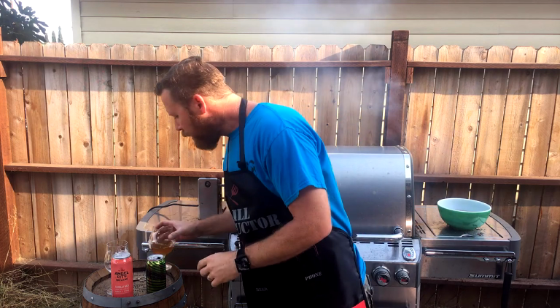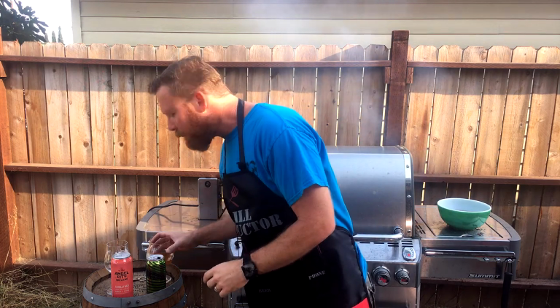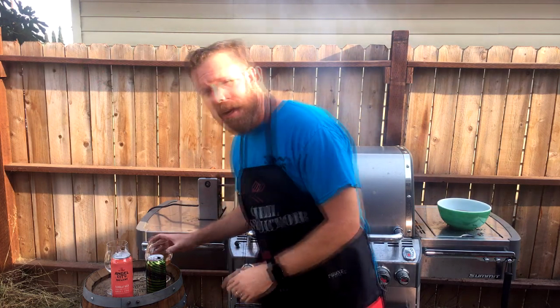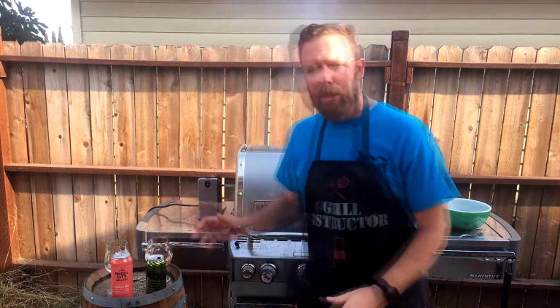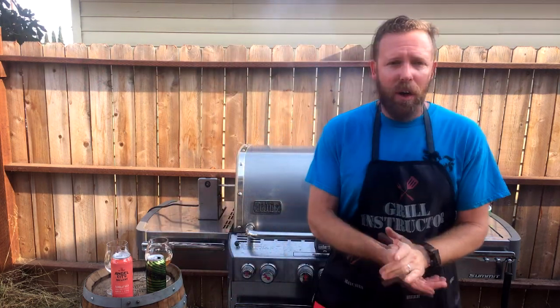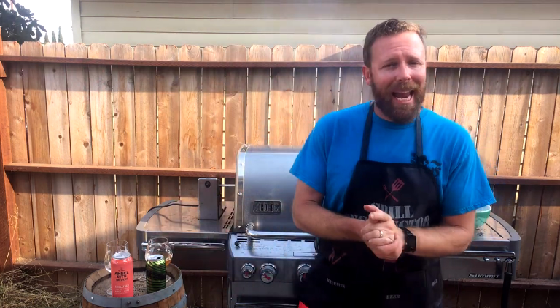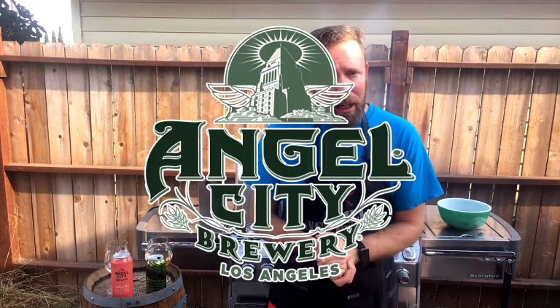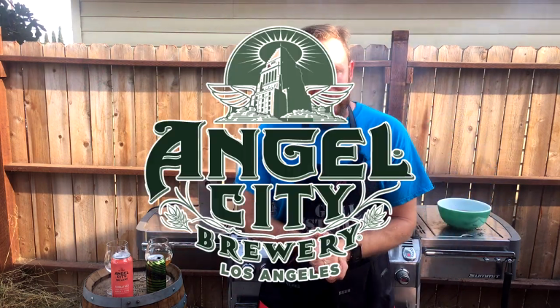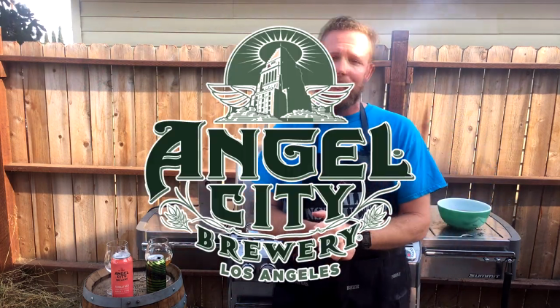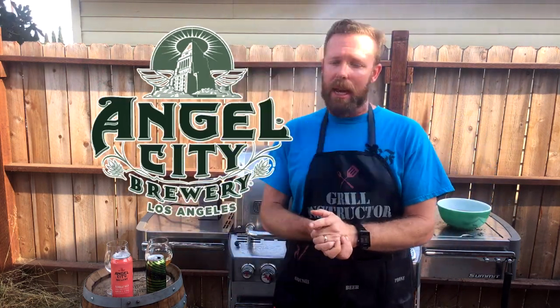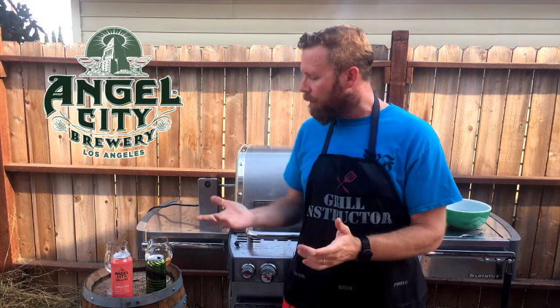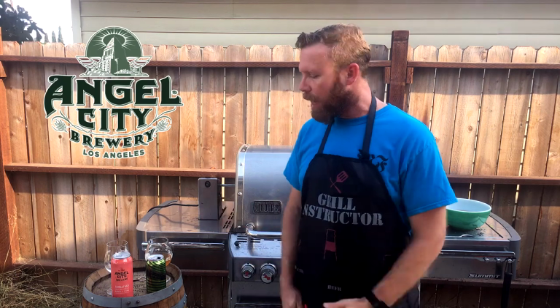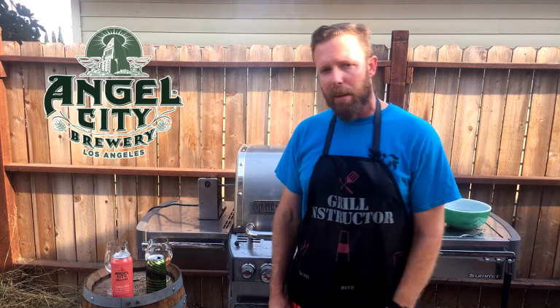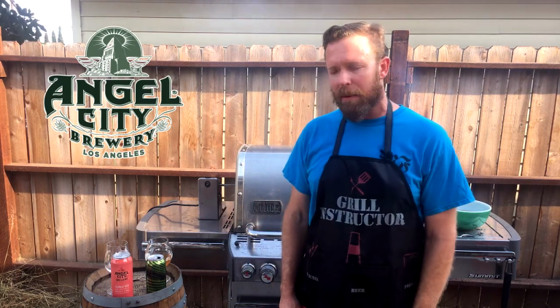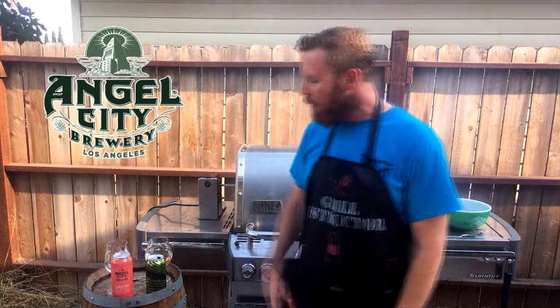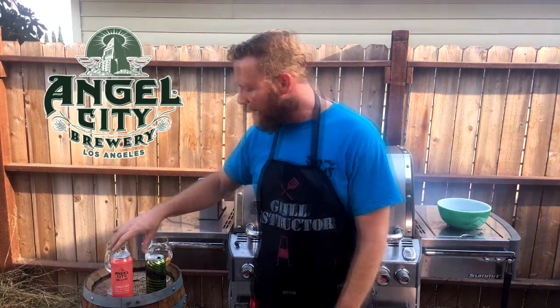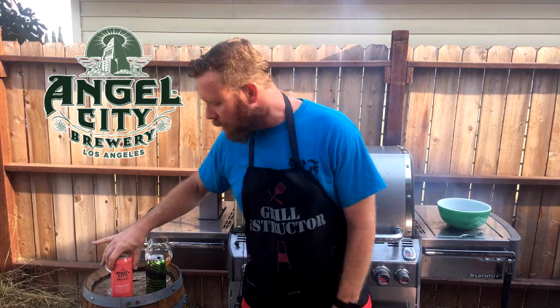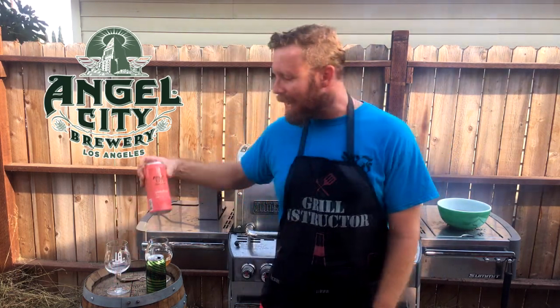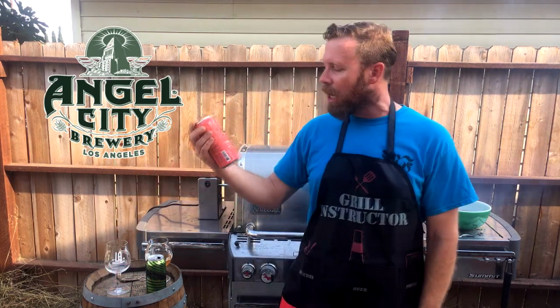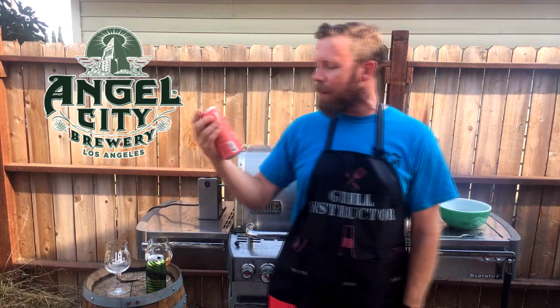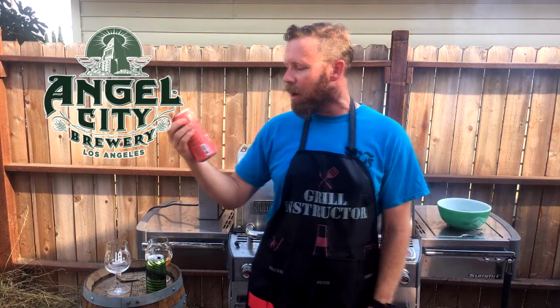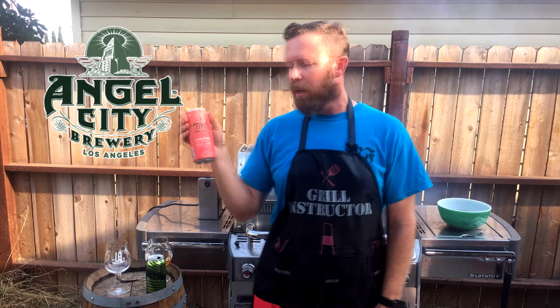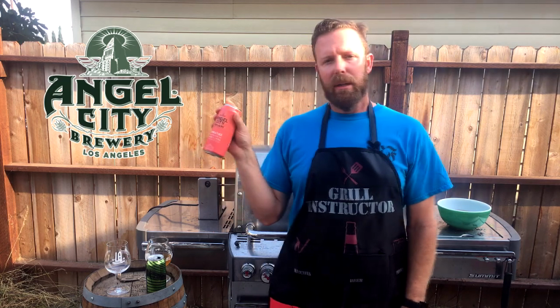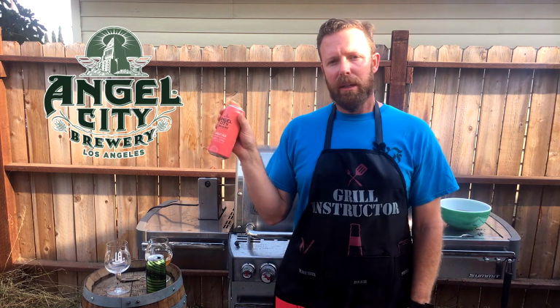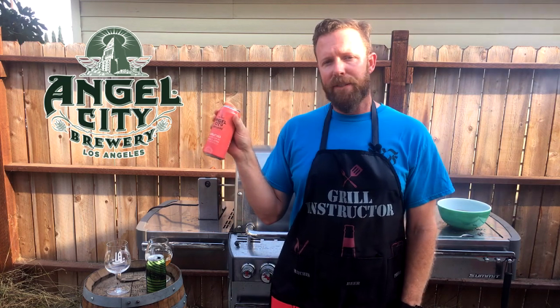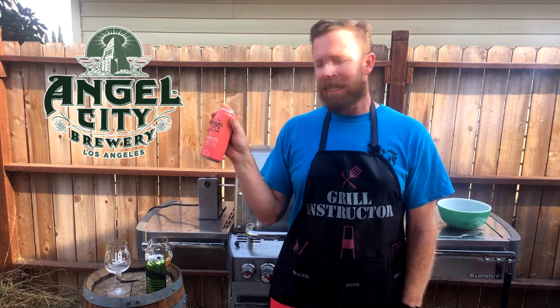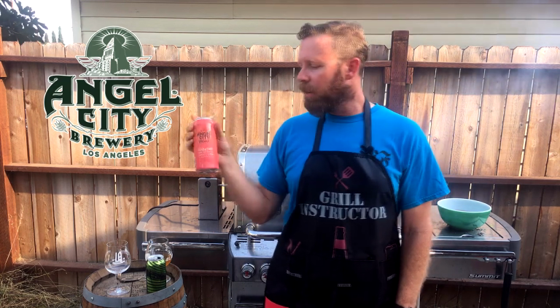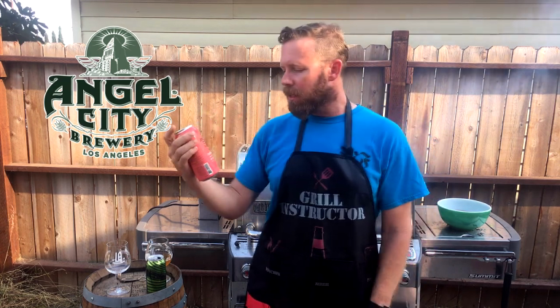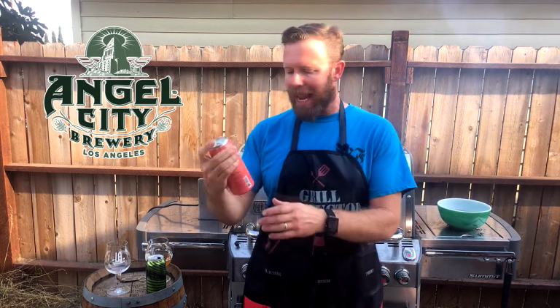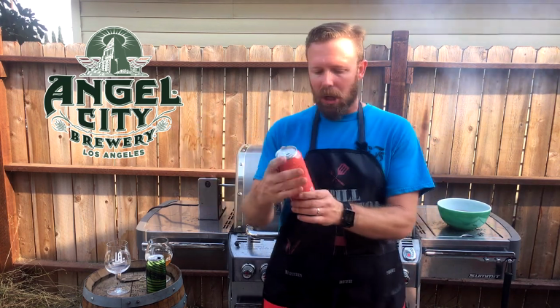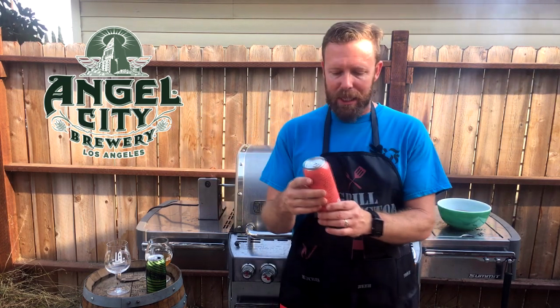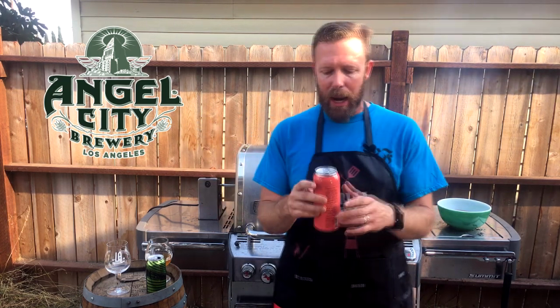Our next beer comes to us from Angel City Brewing in downtown LA. We've had a couple of their beers on before. This one is their Sunbather, the first in a series of beers. This is a single hop sour ale.